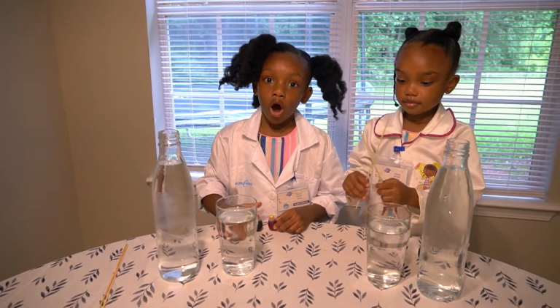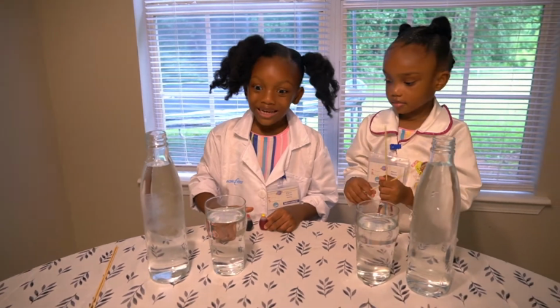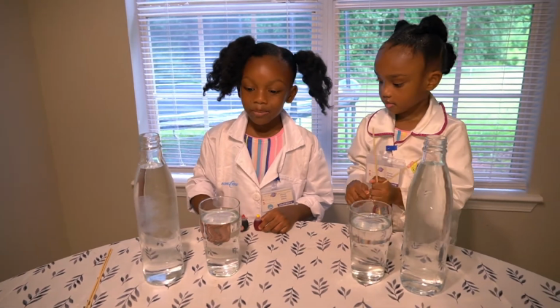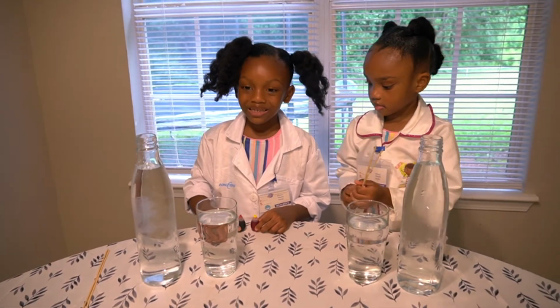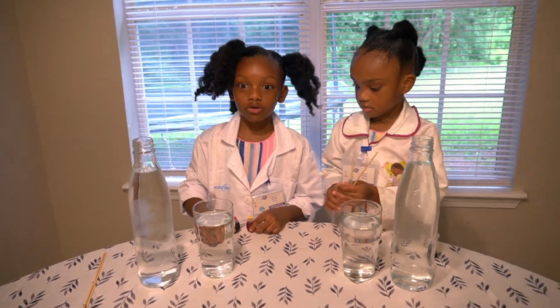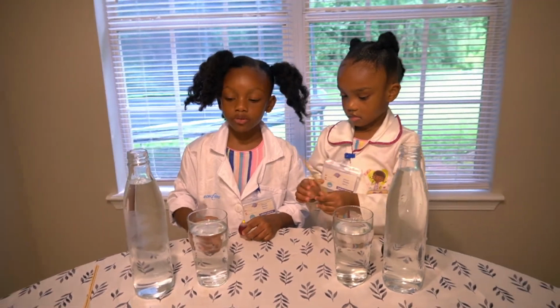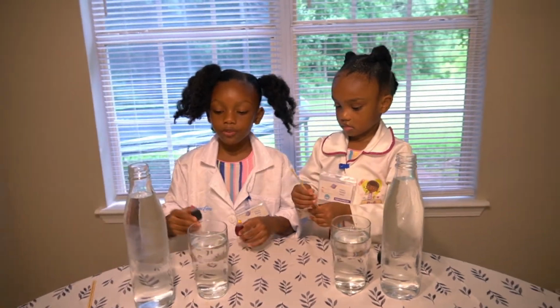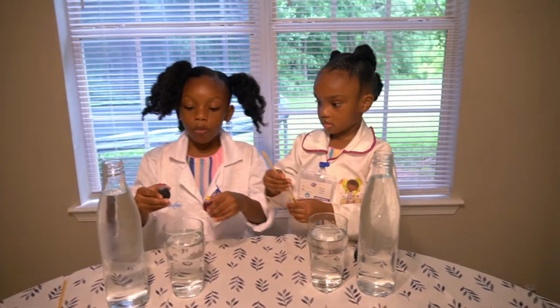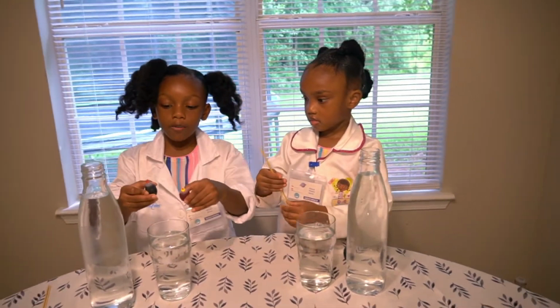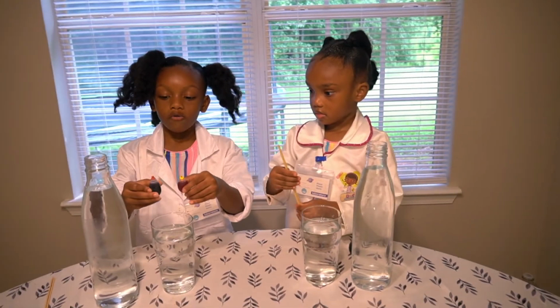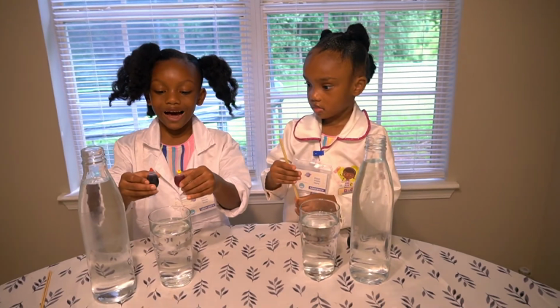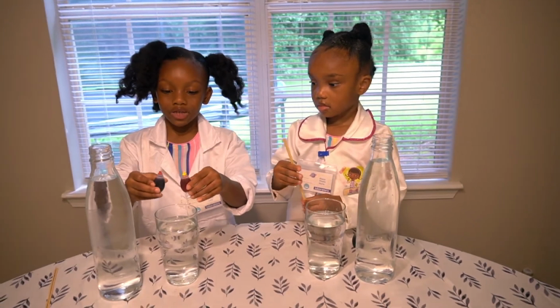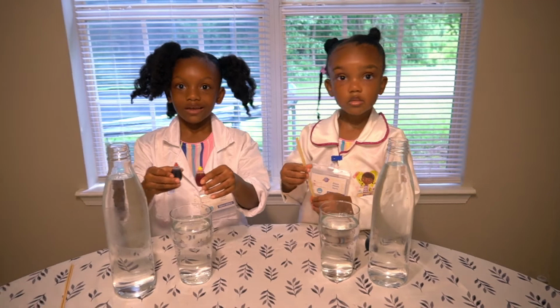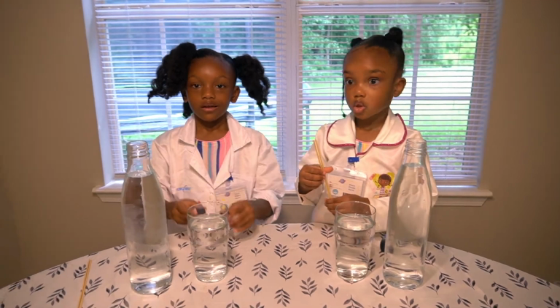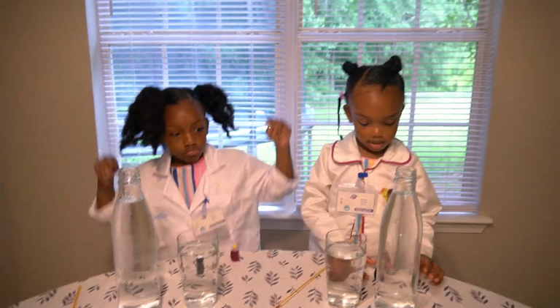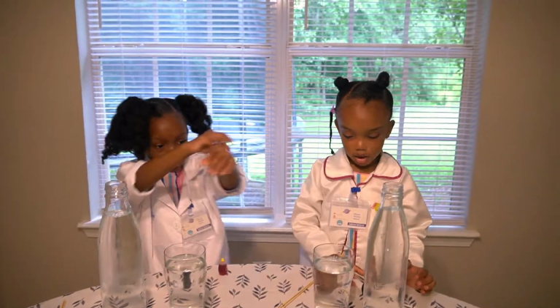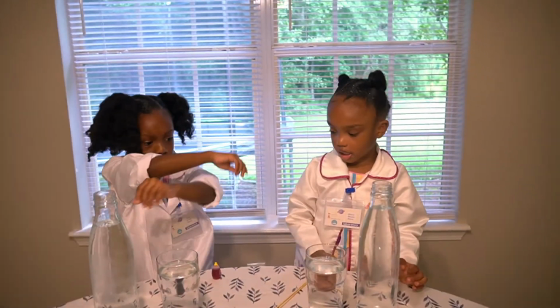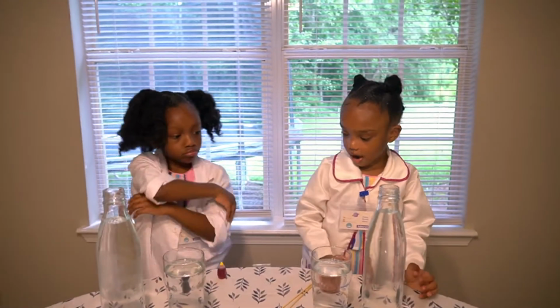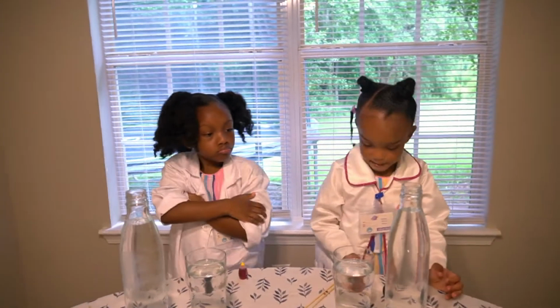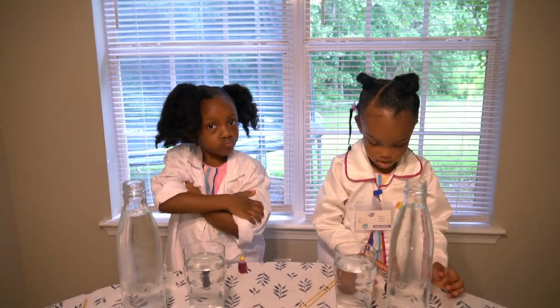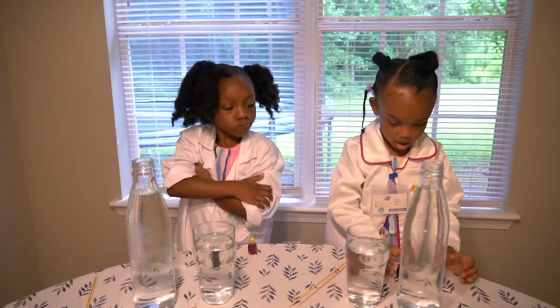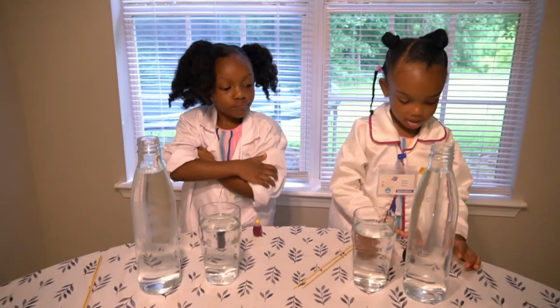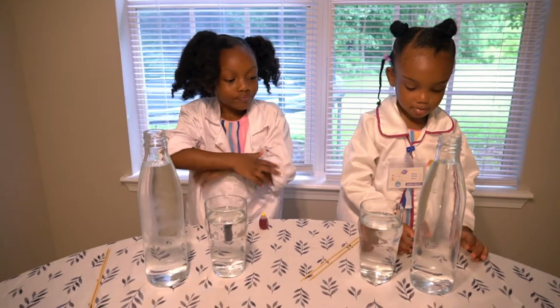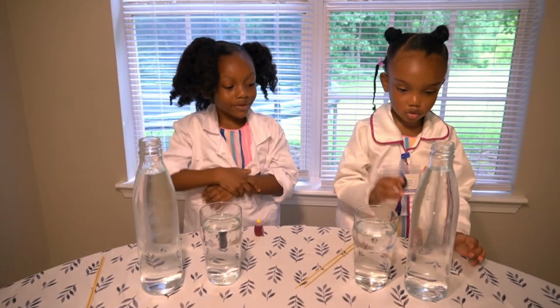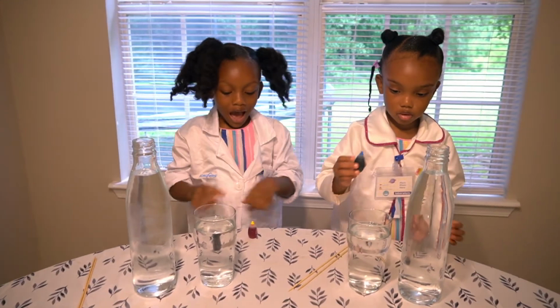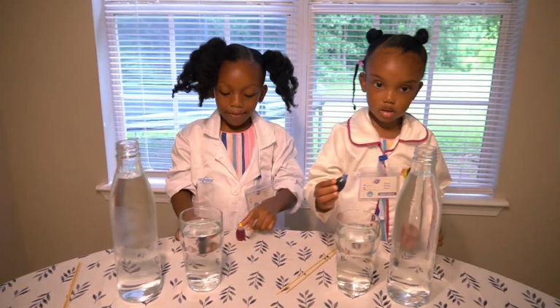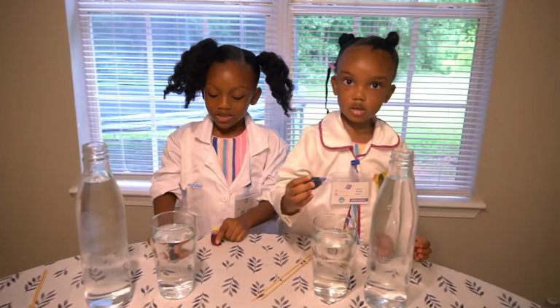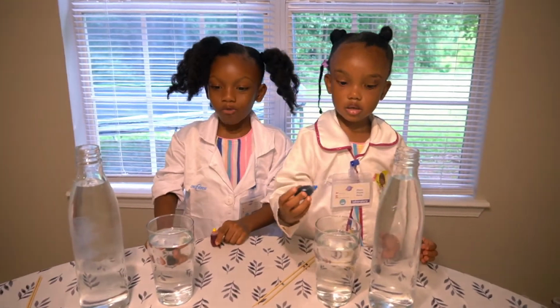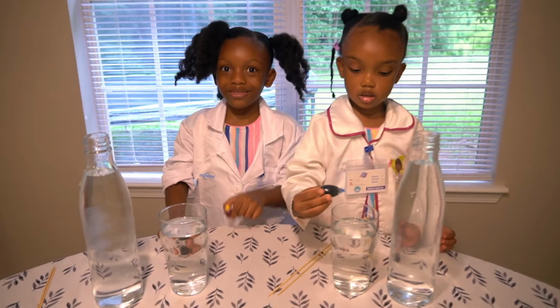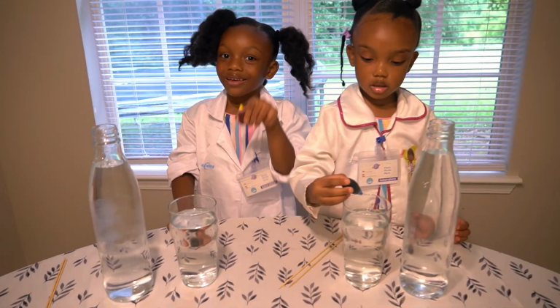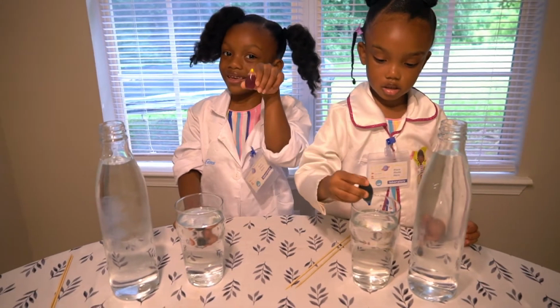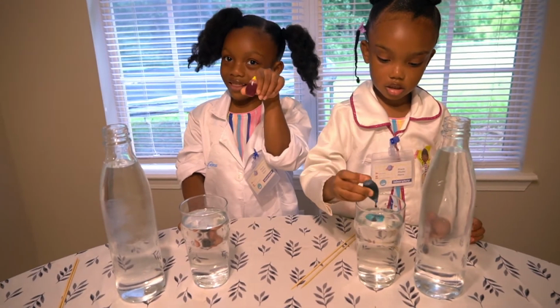Don't actually mix the colors. Don't put both of the colors in. I'm going to start with red. I'm going to get blue. I'm going to start with yellow.